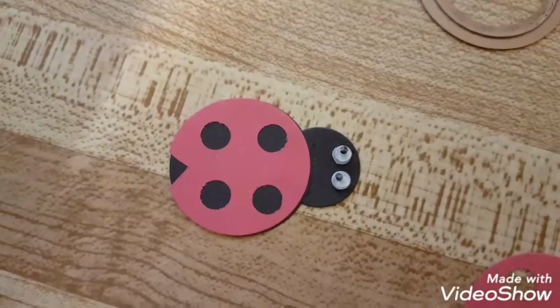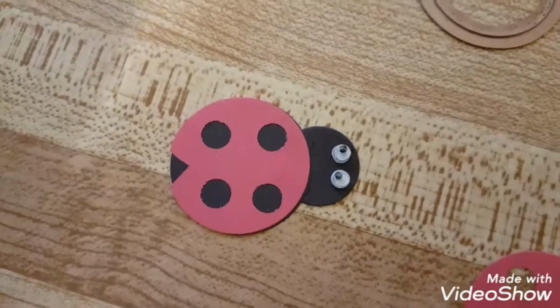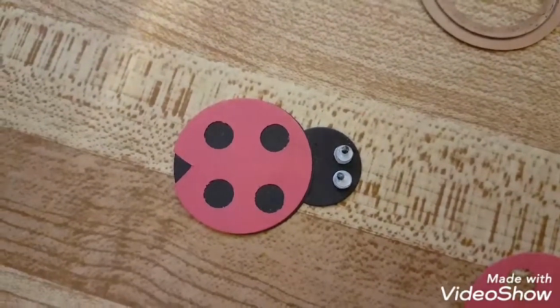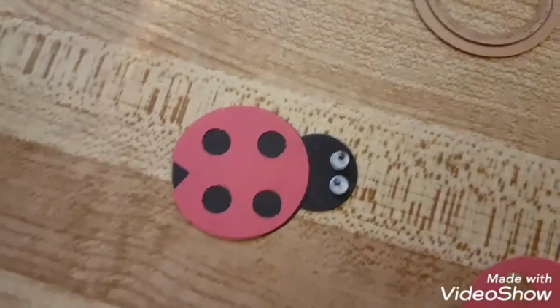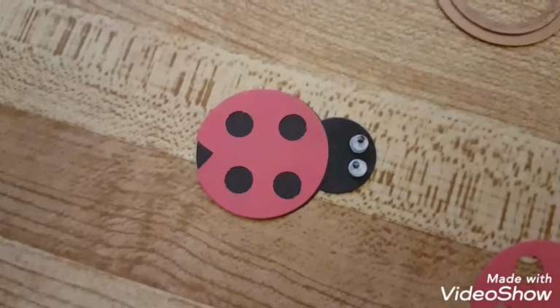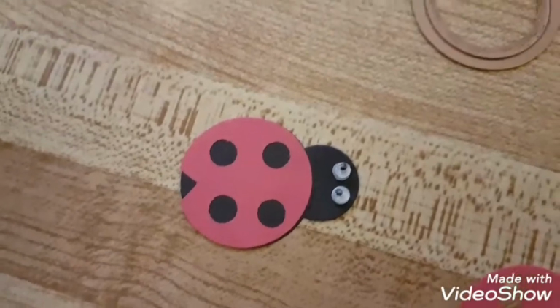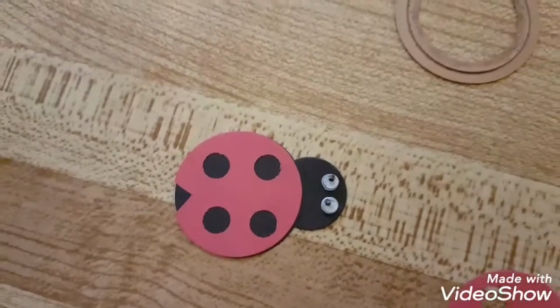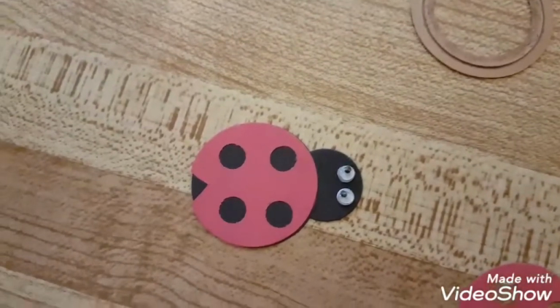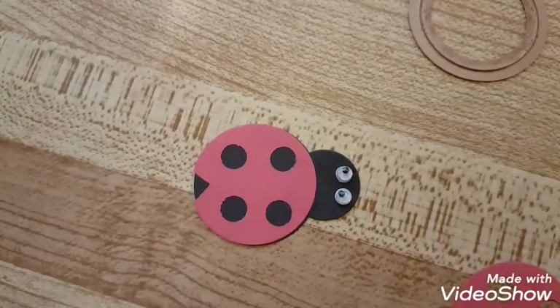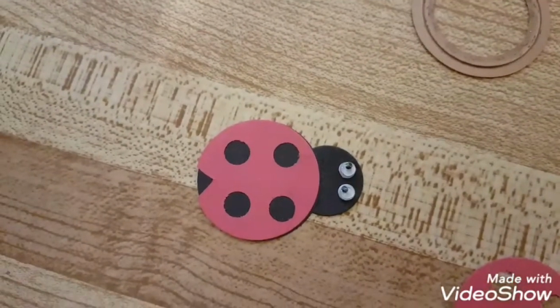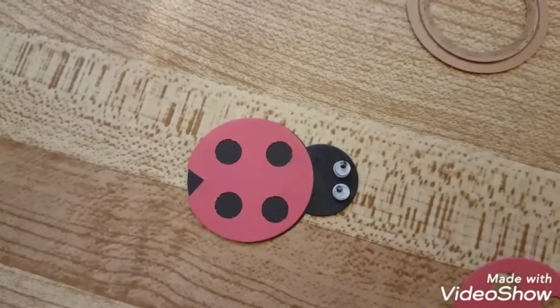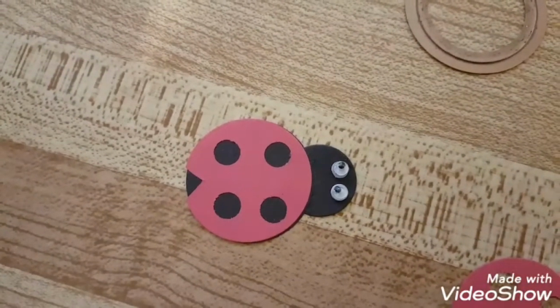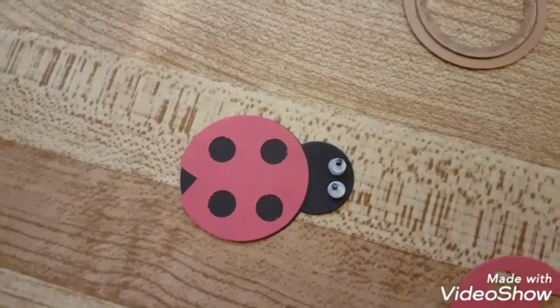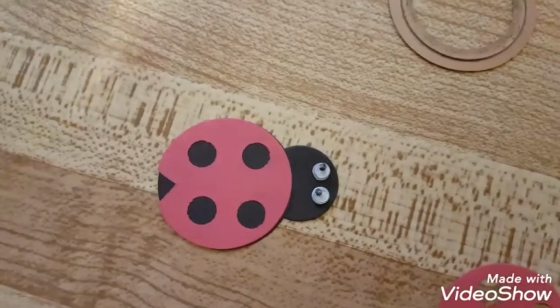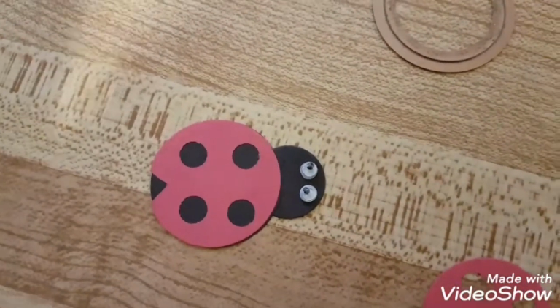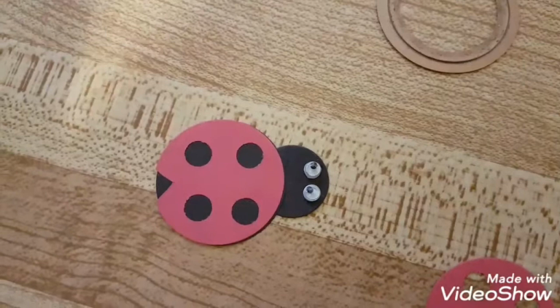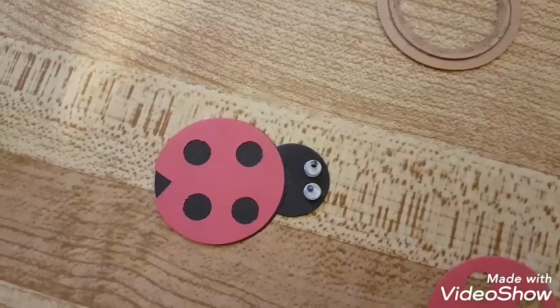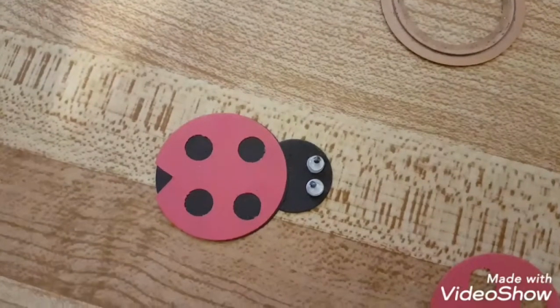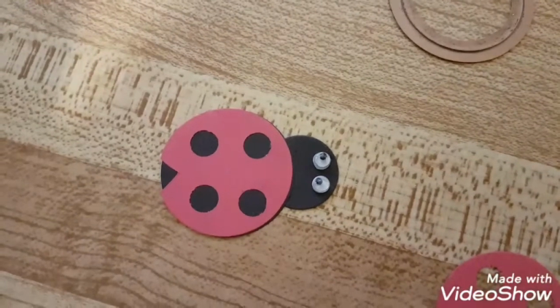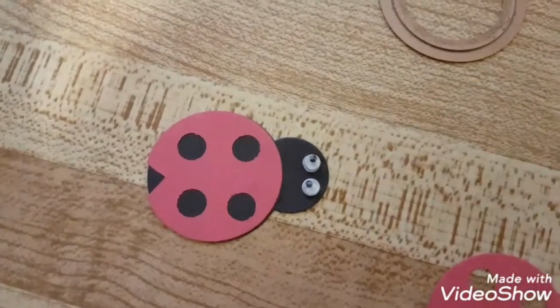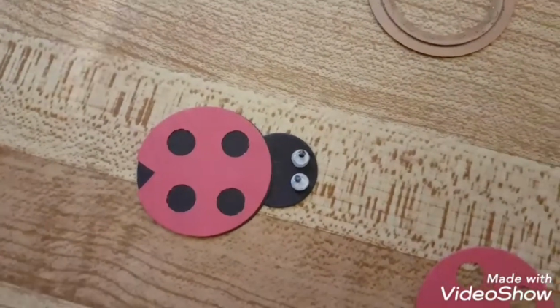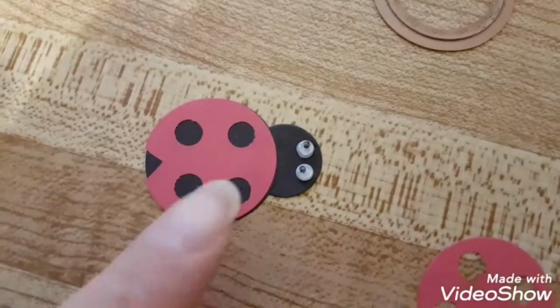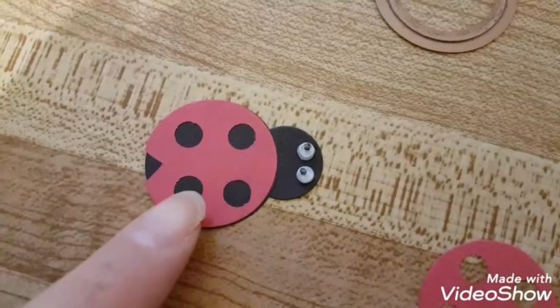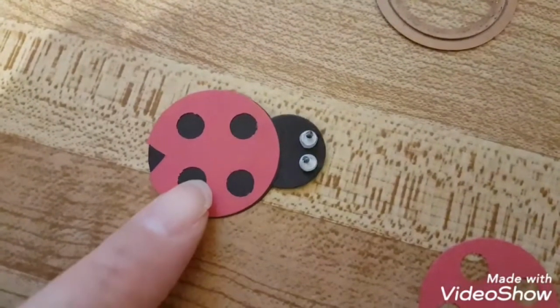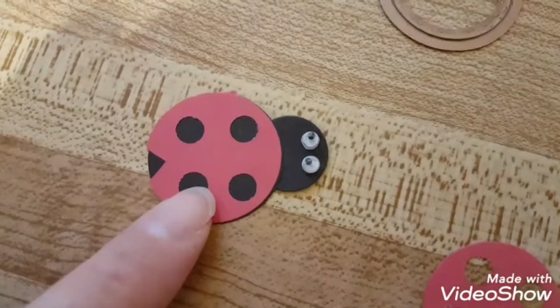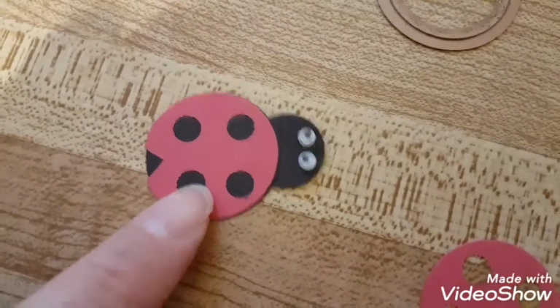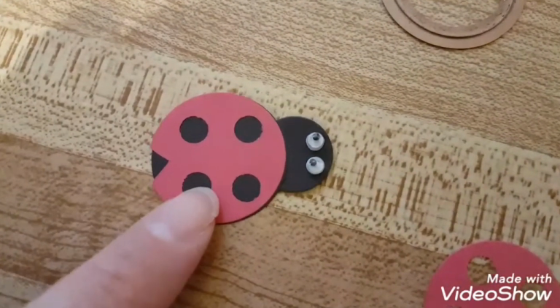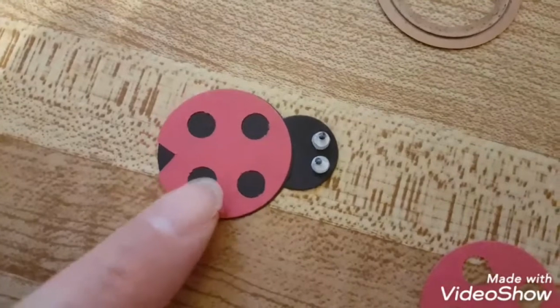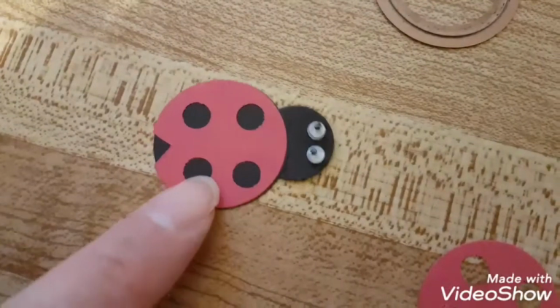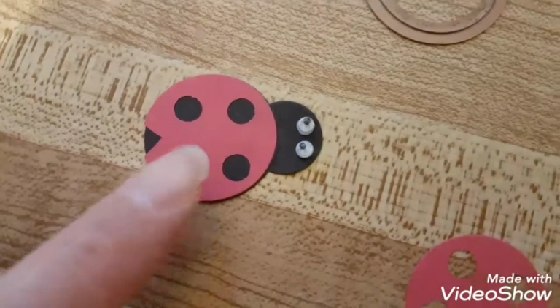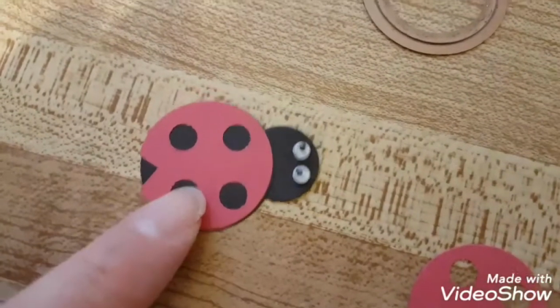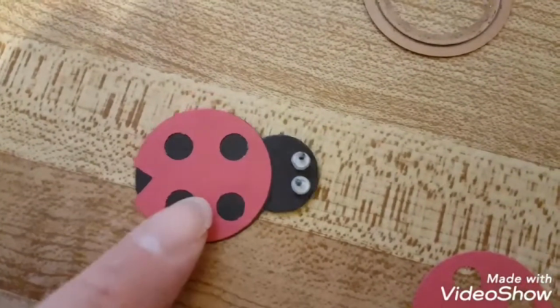Hey everybody, I want to show you these ladybugs that I'm making for a pocket letter. The pocket letter I'm making is a ladybug theme, so I made these little cute ladybugs and I want to show you how I did it.